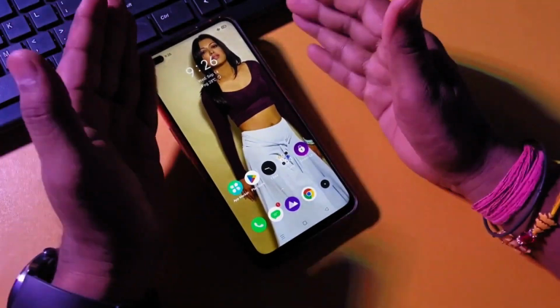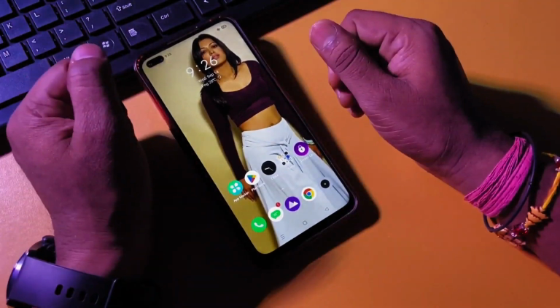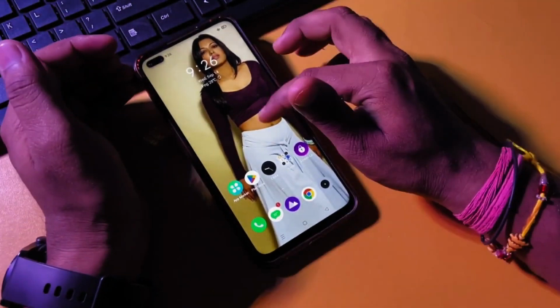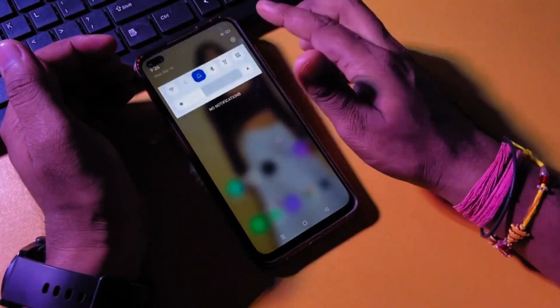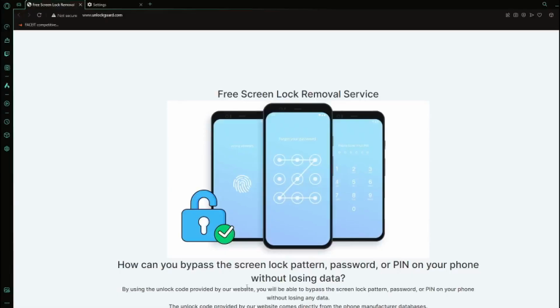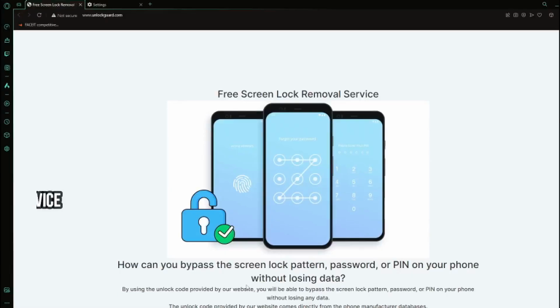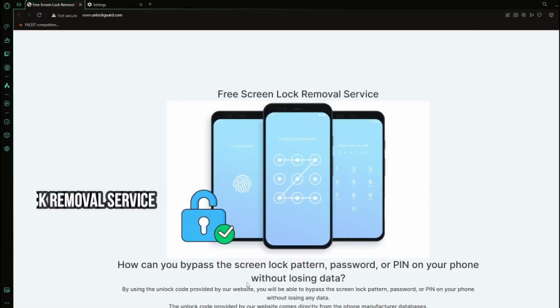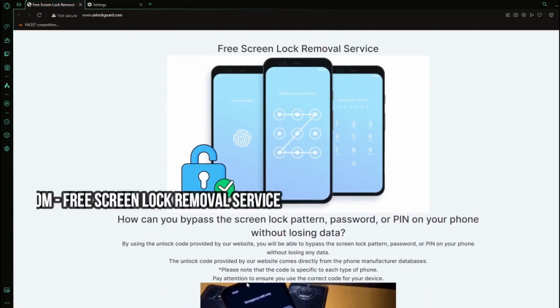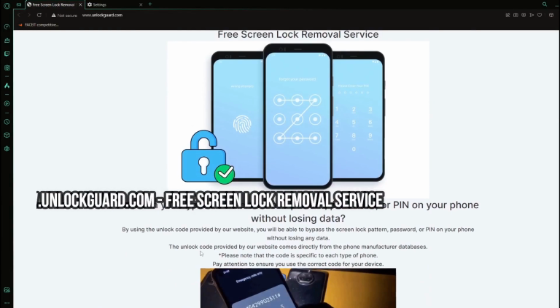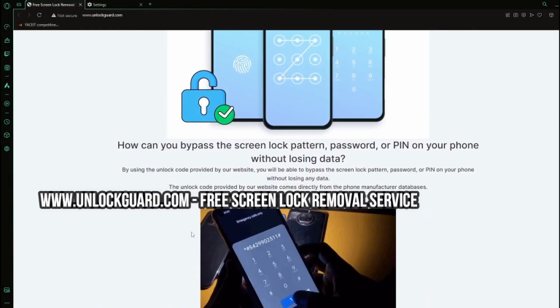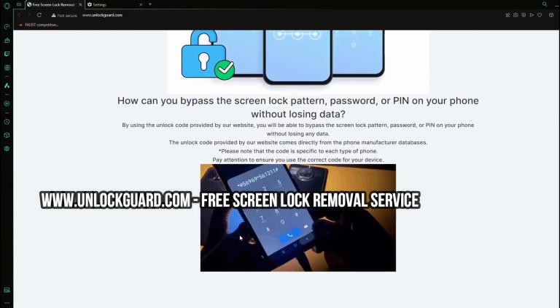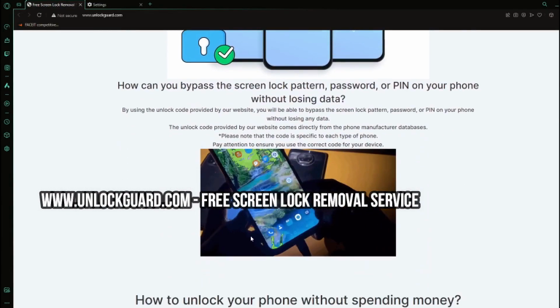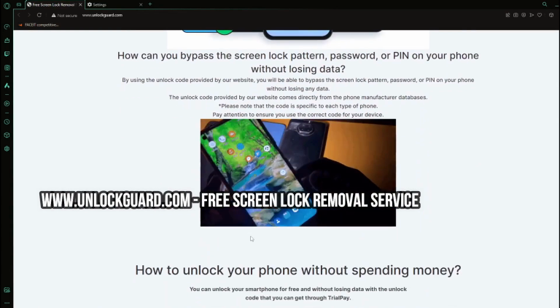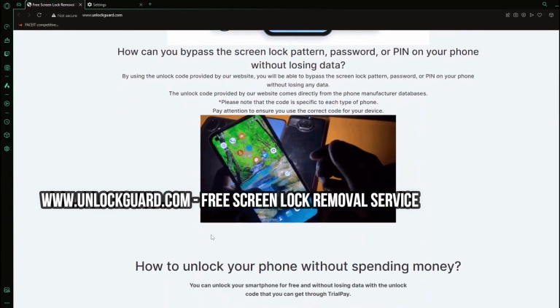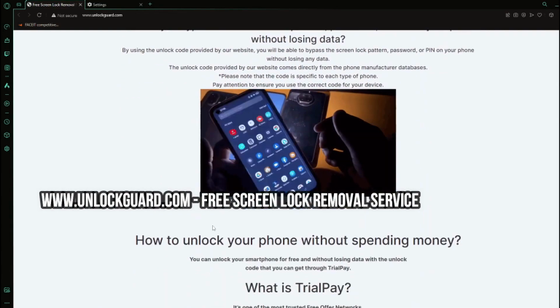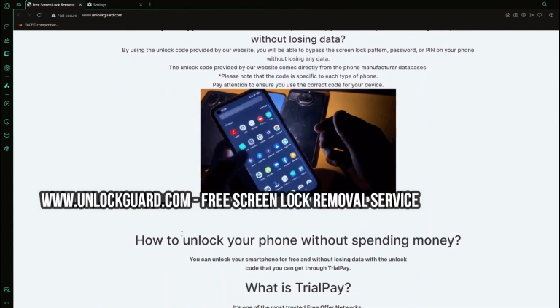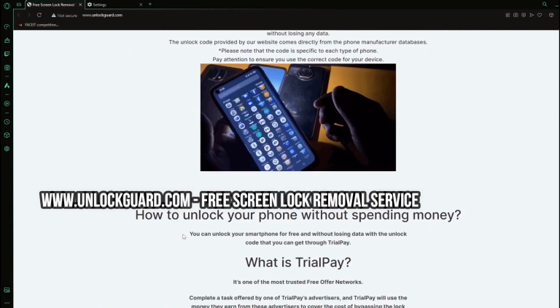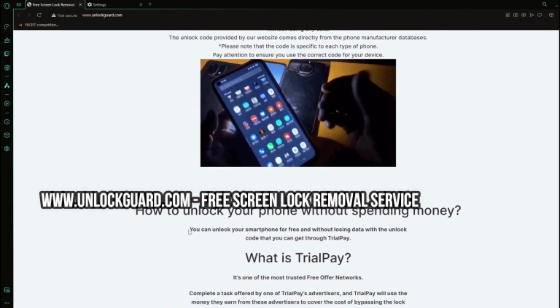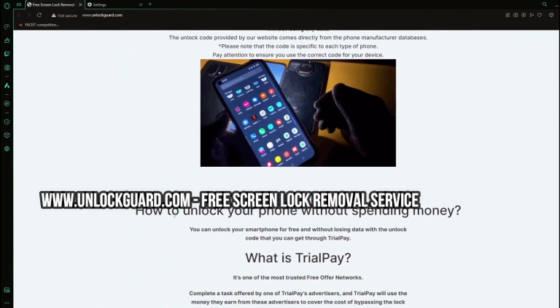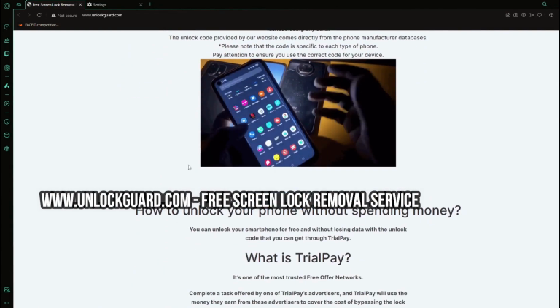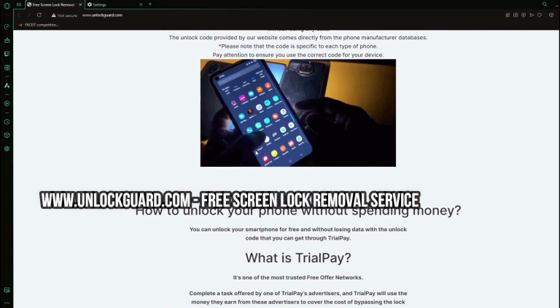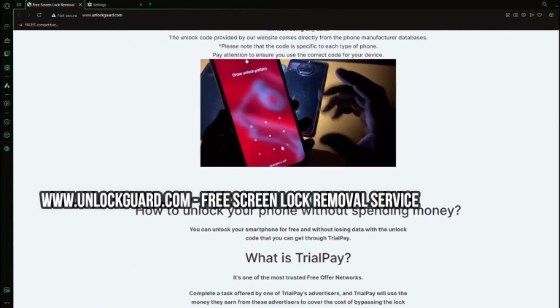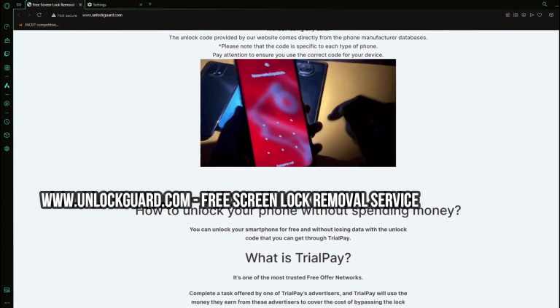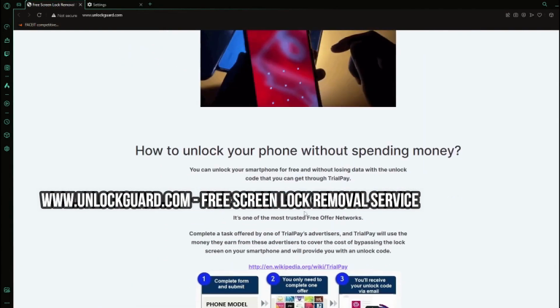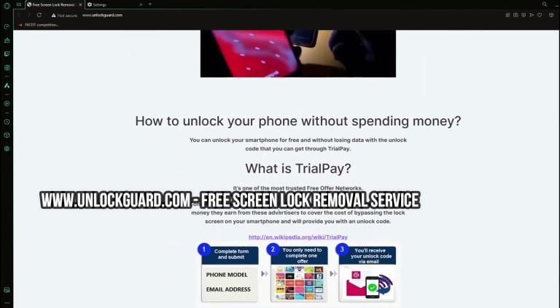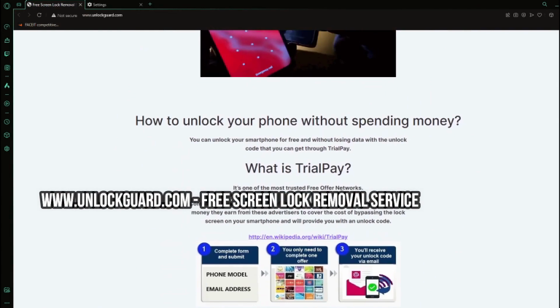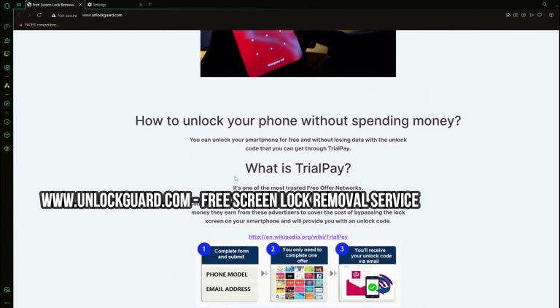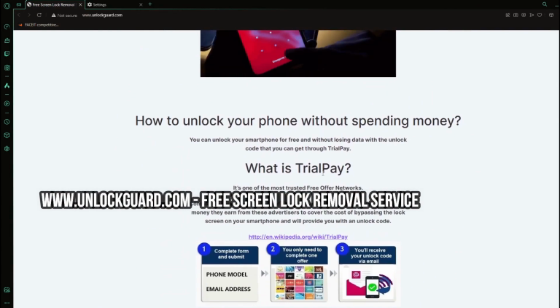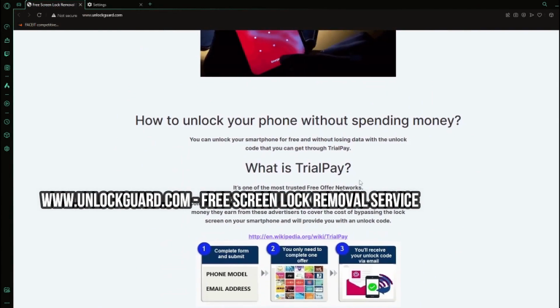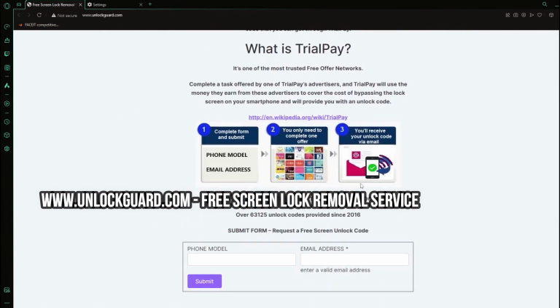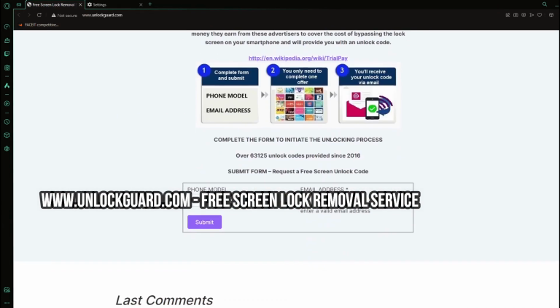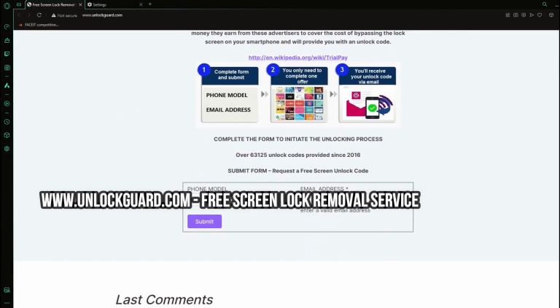Here's how you can get the code: visit a website that provides unlock codes for free using a unique method. And that's it — now you can unlock your phone without losing any data.